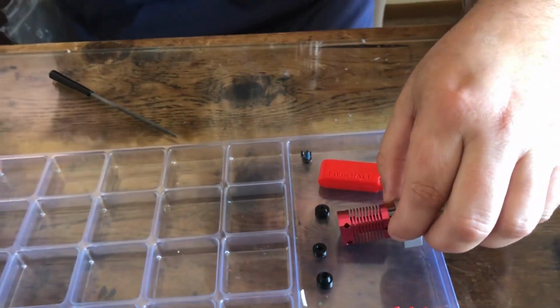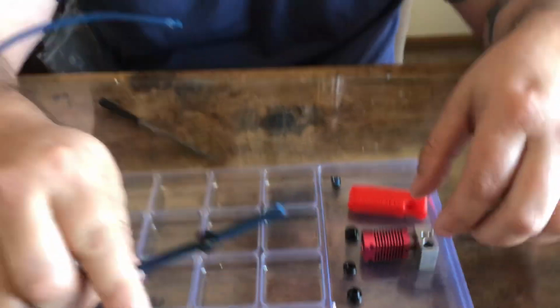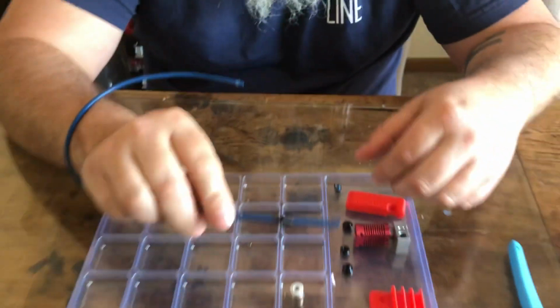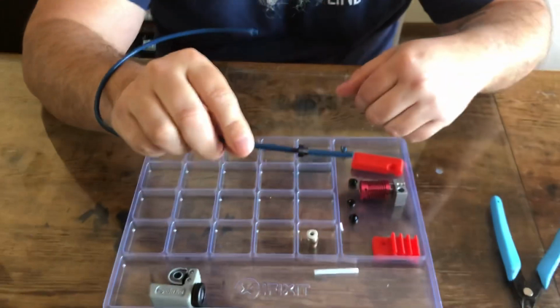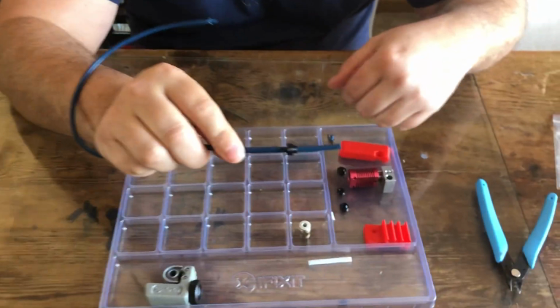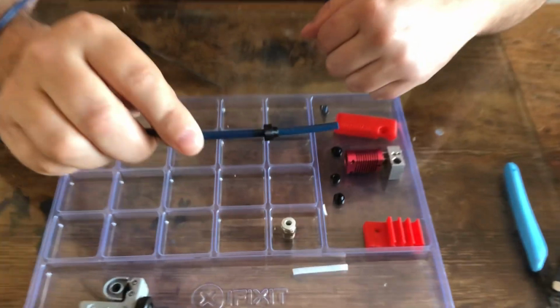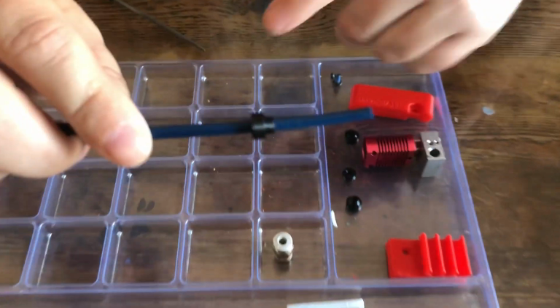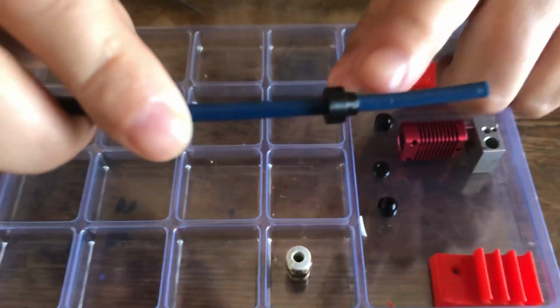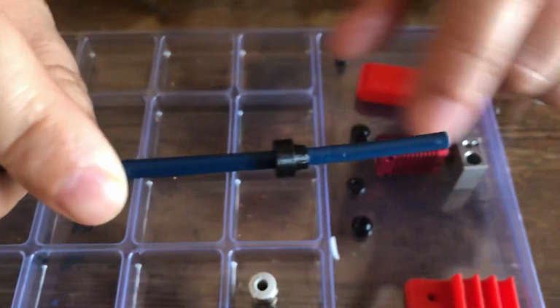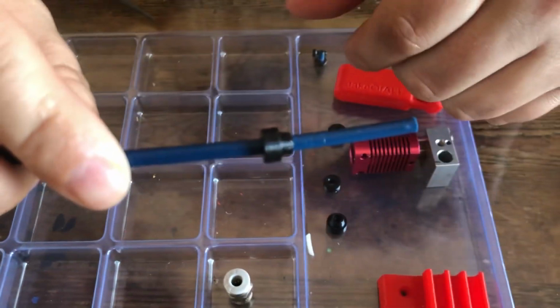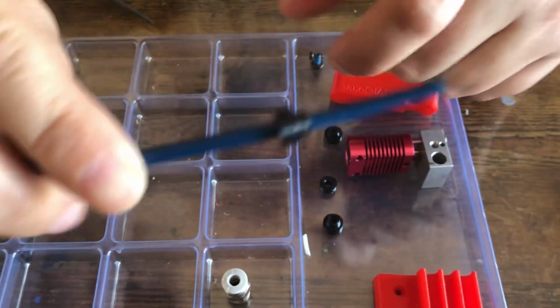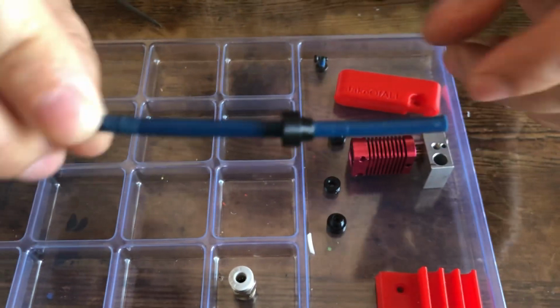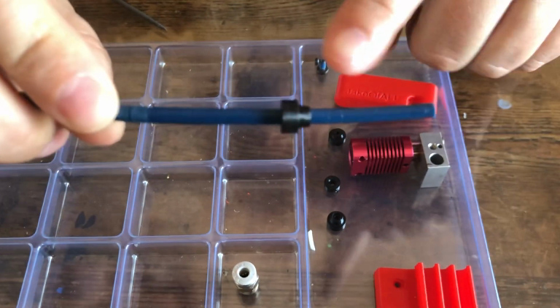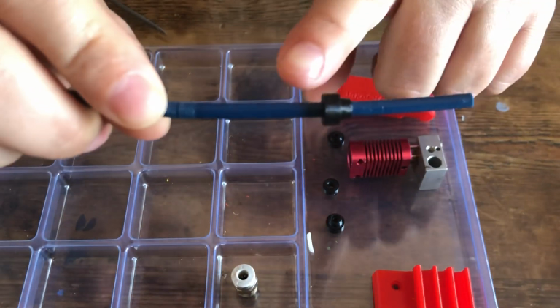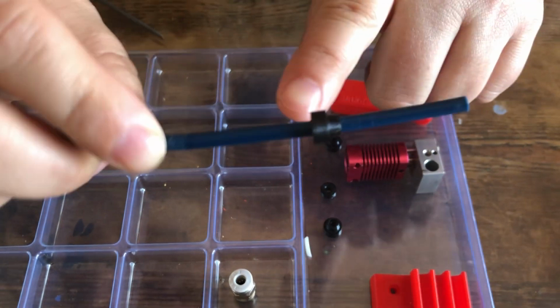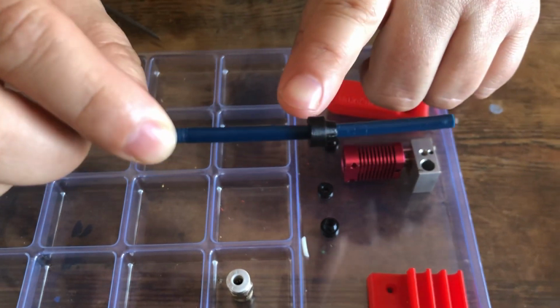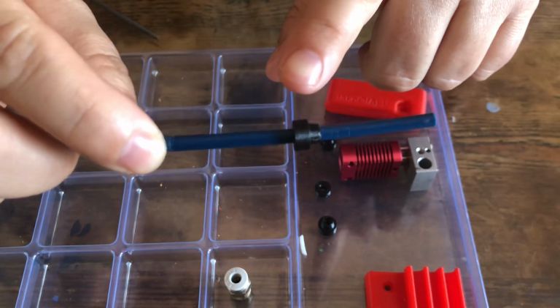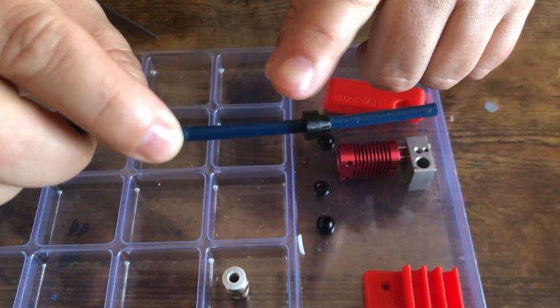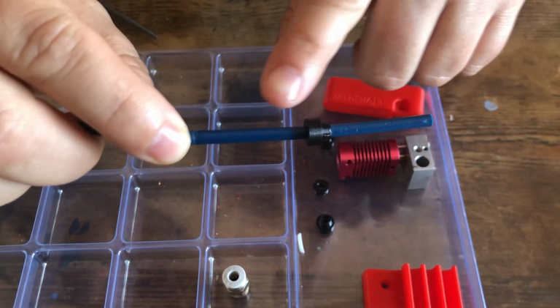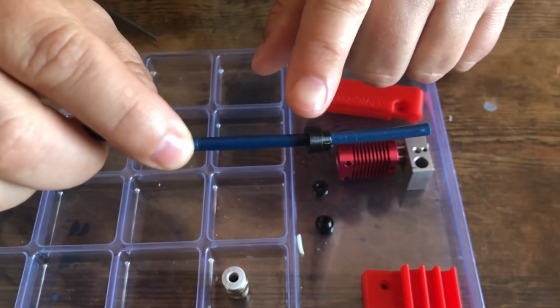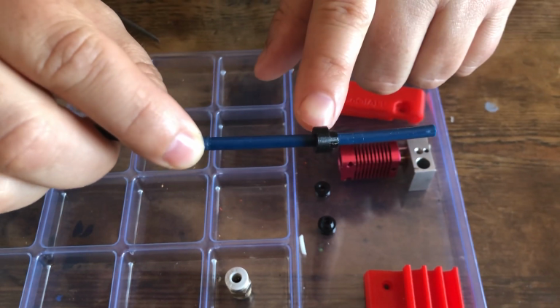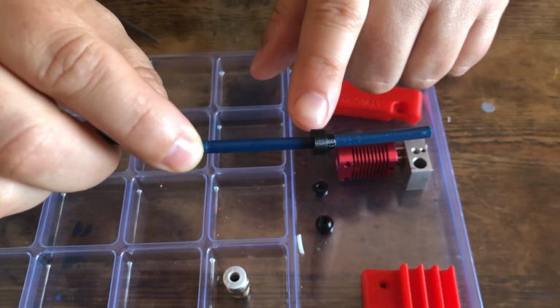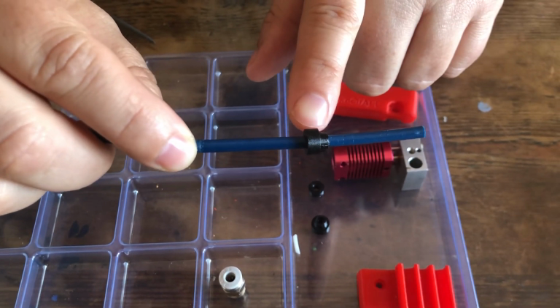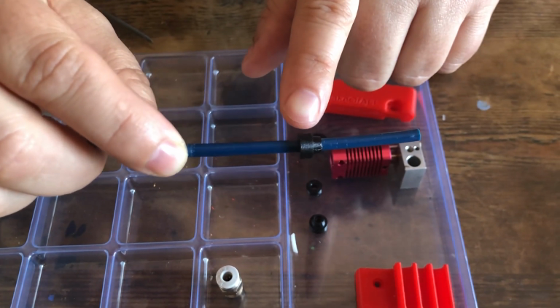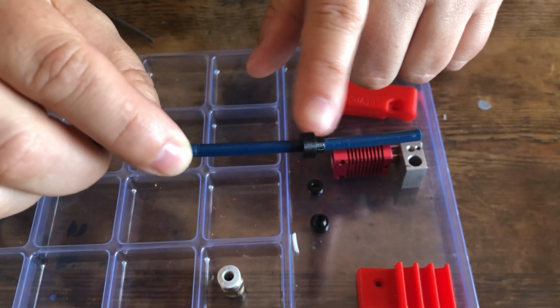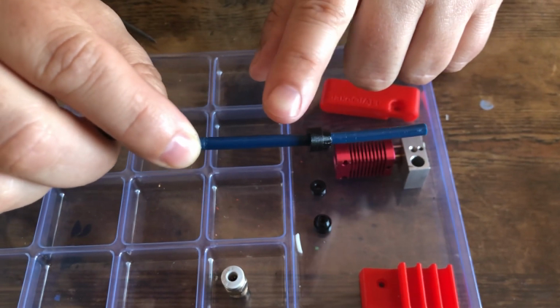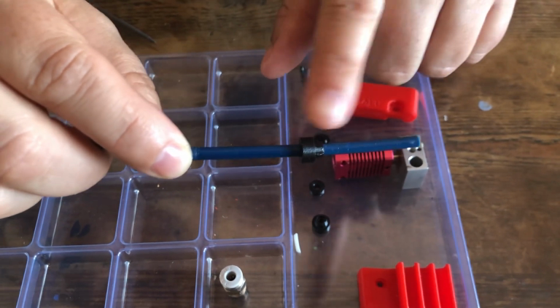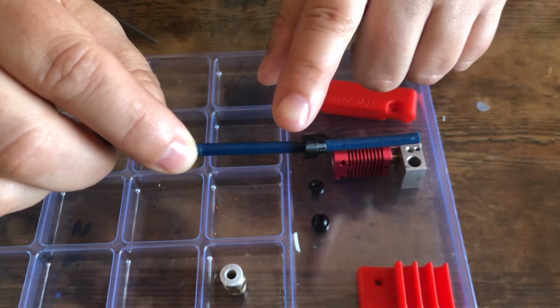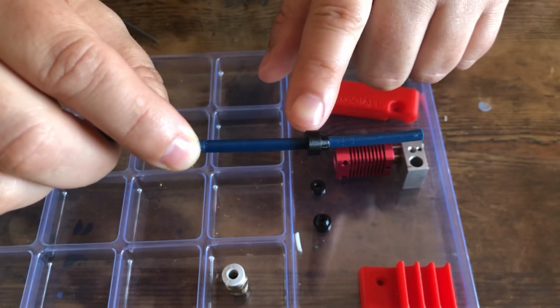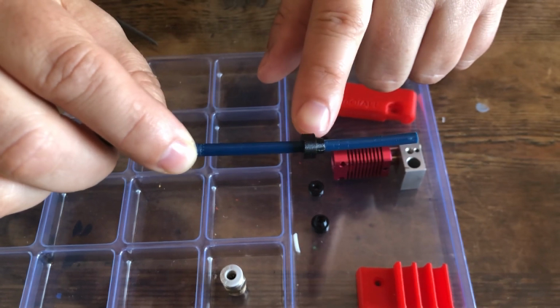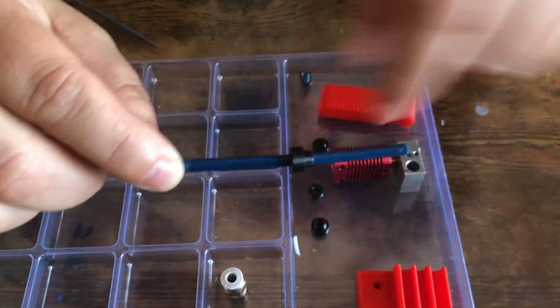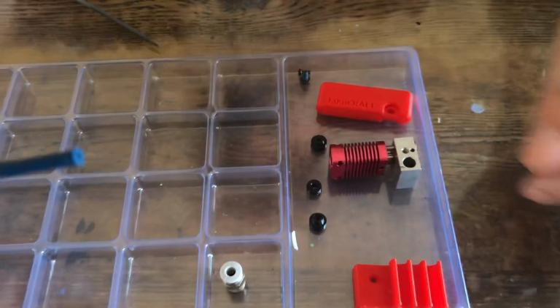This is the final version and it's actually two pieces now. The nice thing about this is it looks nice and straight. When I modeled this in Fusion 360, this hole is a straight through-hole for the filament.